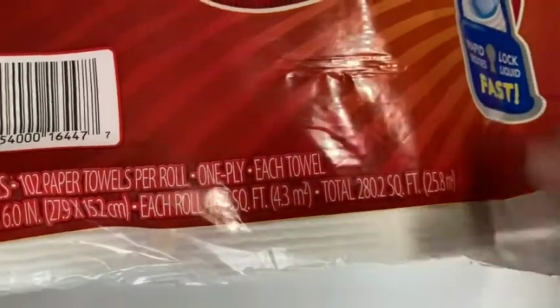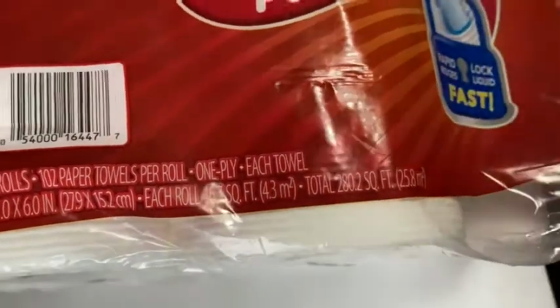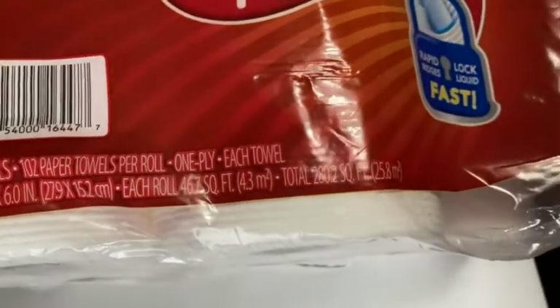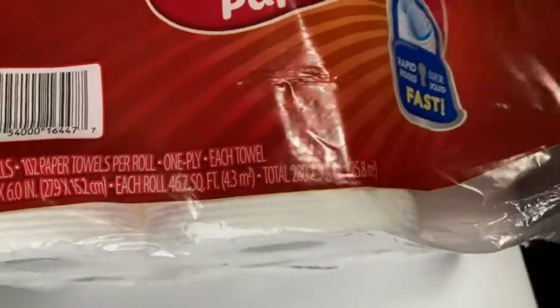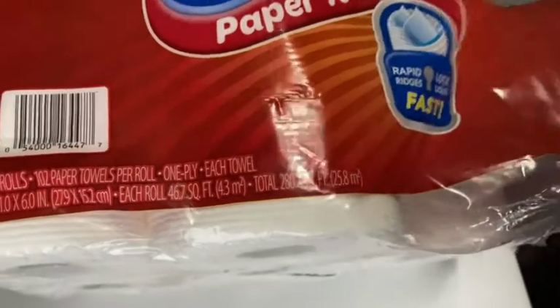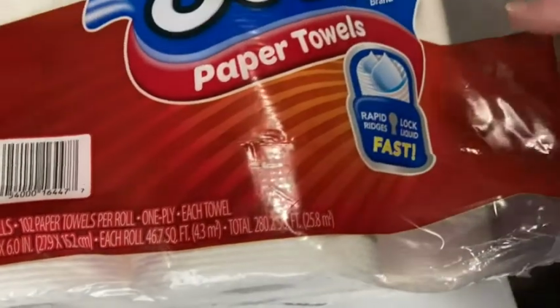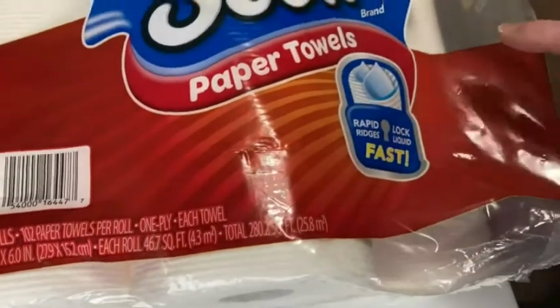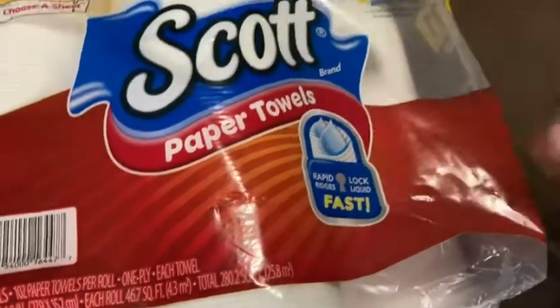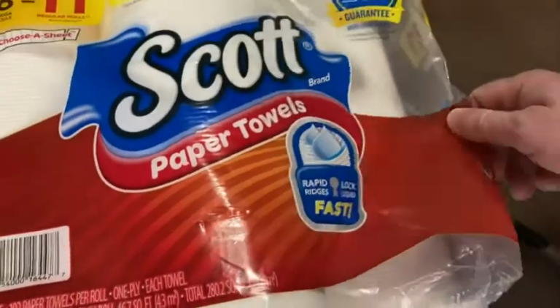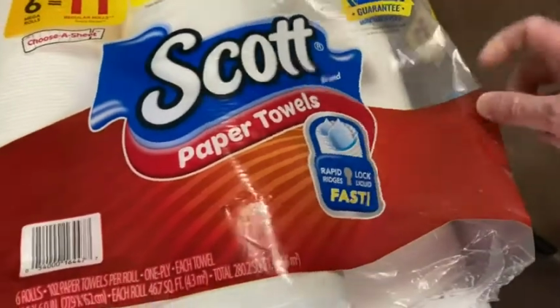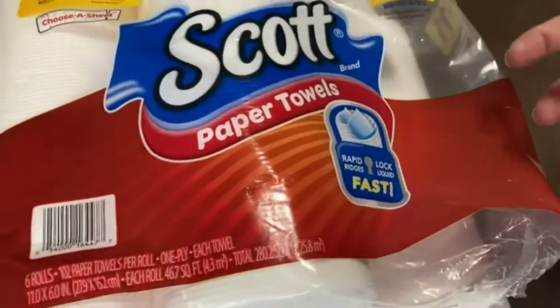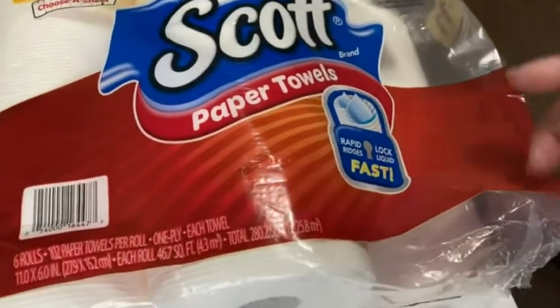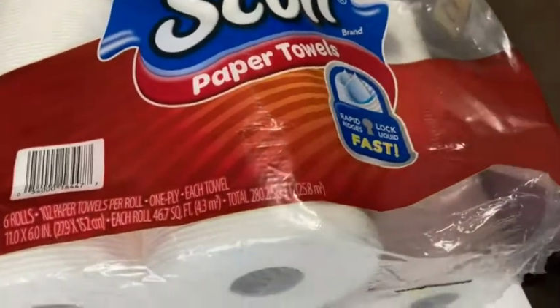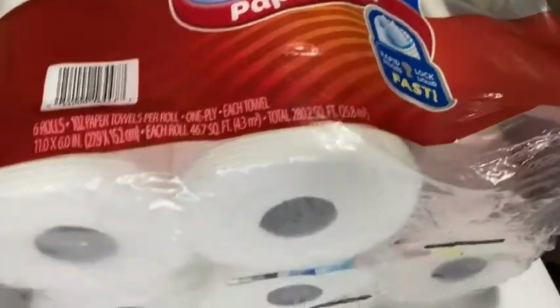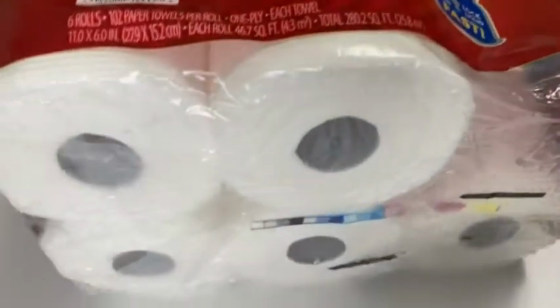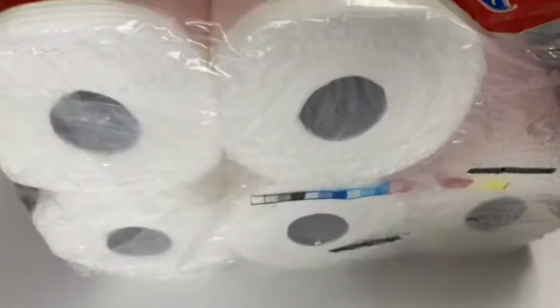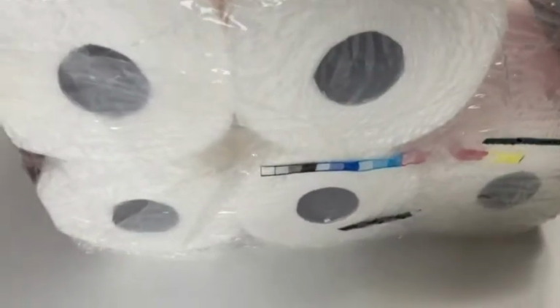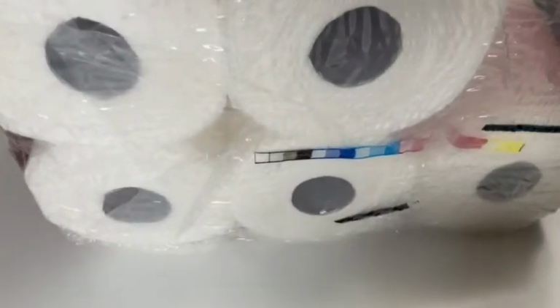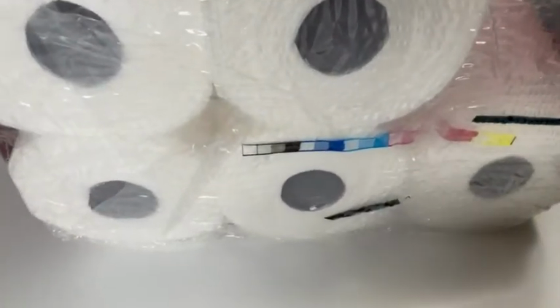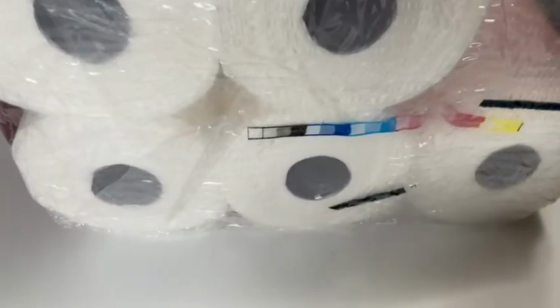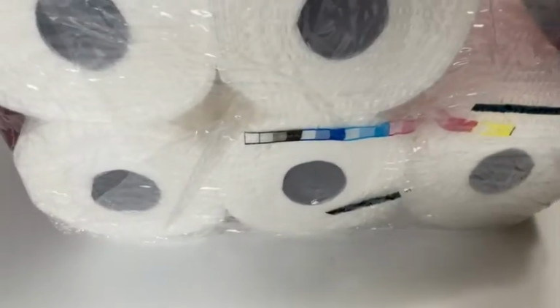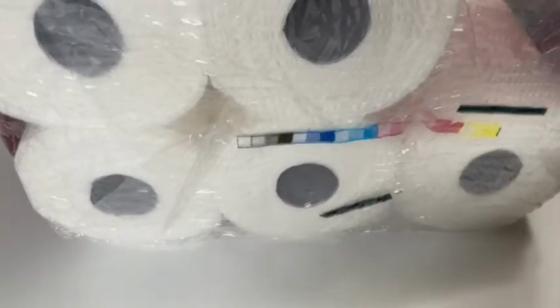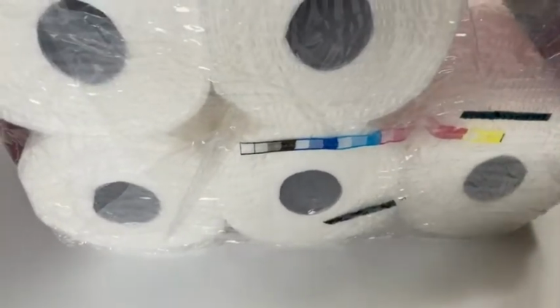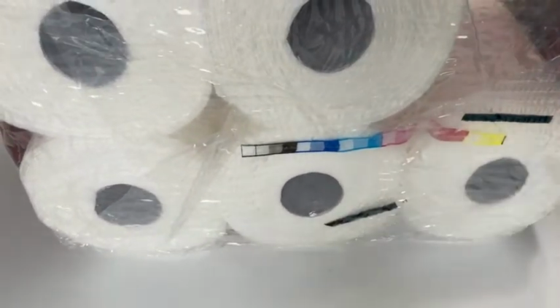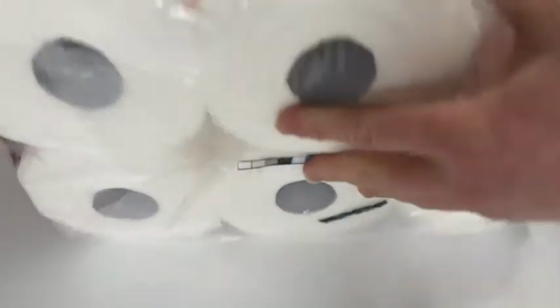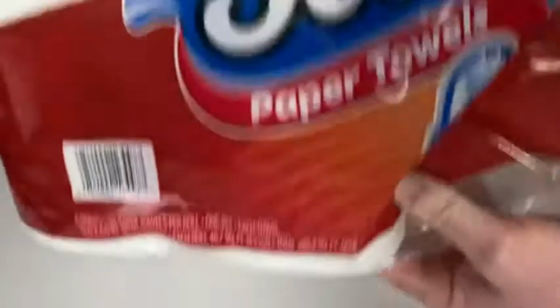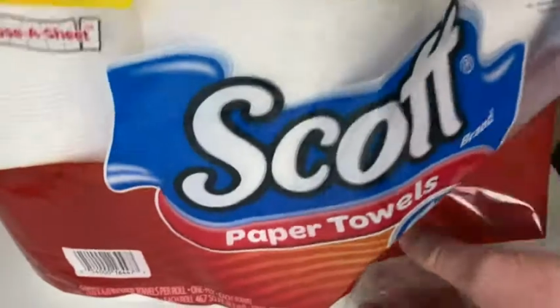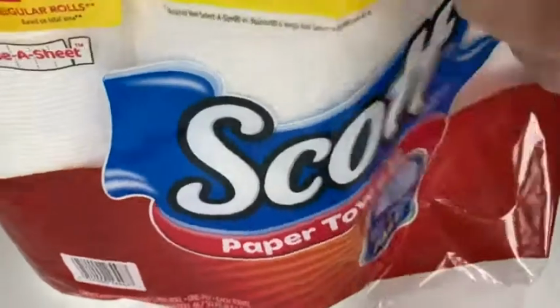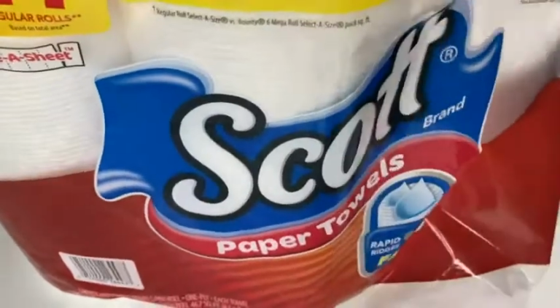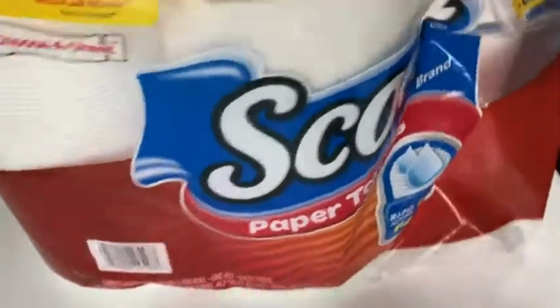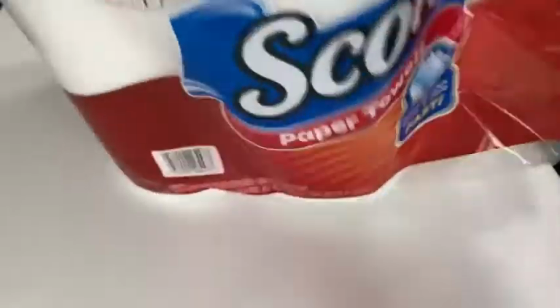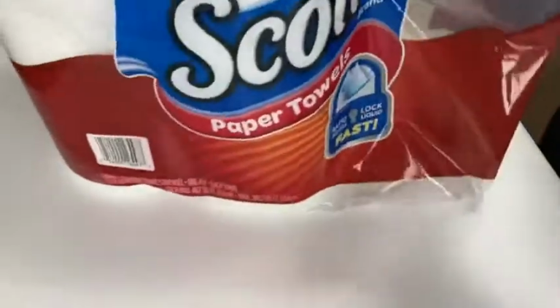I'm gonna show you how these work. We're gonna do a little test — I'm gonna spill some water on my desk and we're gonna clean it up with these. They're really good paper towels, I'm really impressed. This is my first time using Scott paper towels. I've used their toilet paper for years and I've always been a fan.